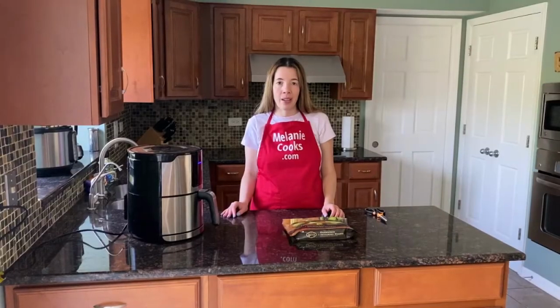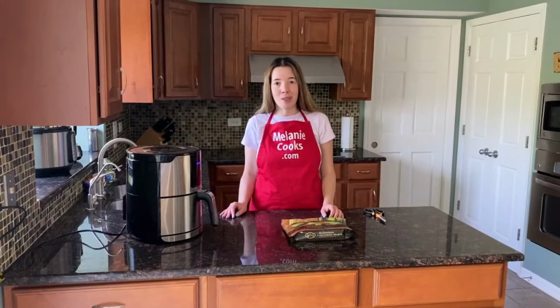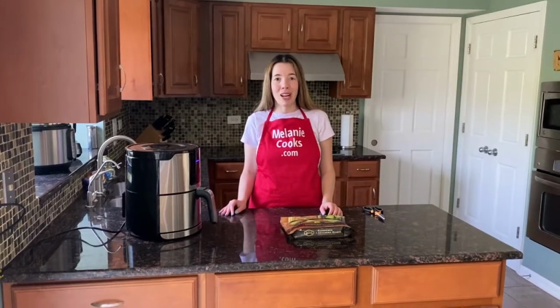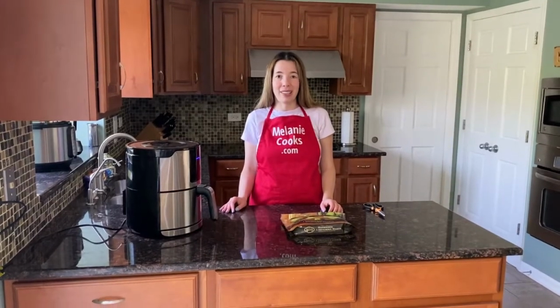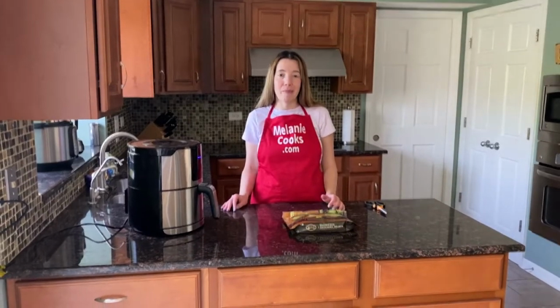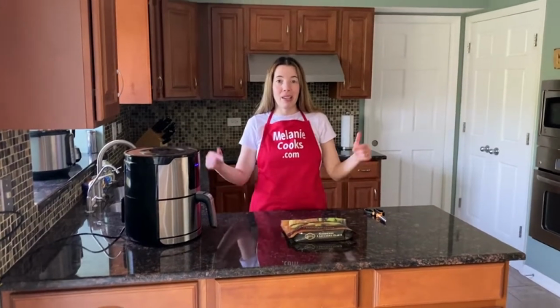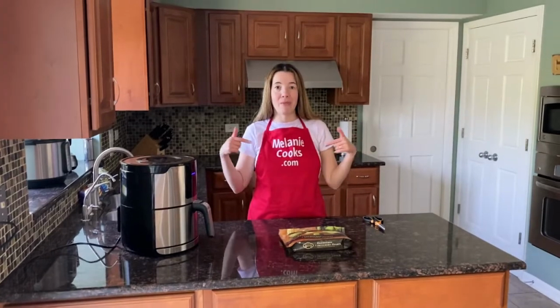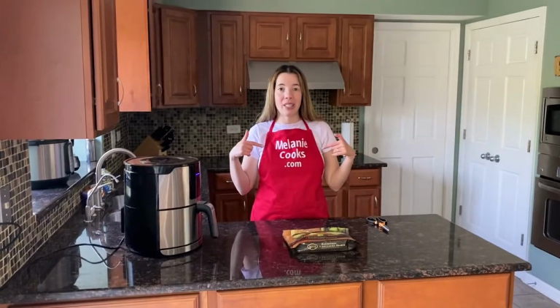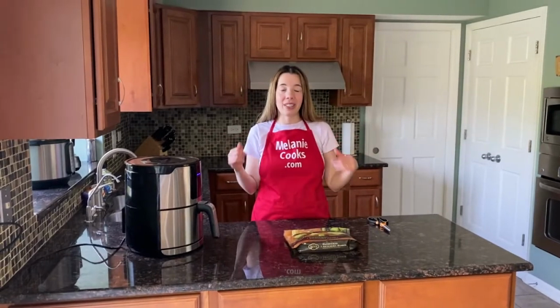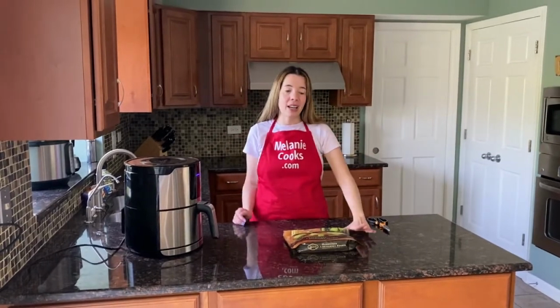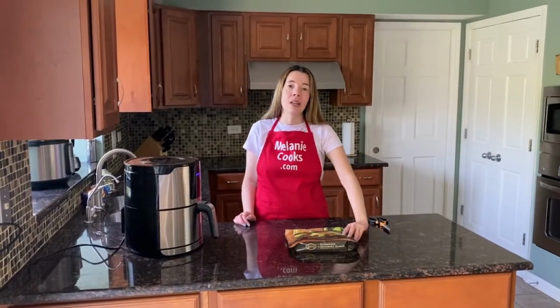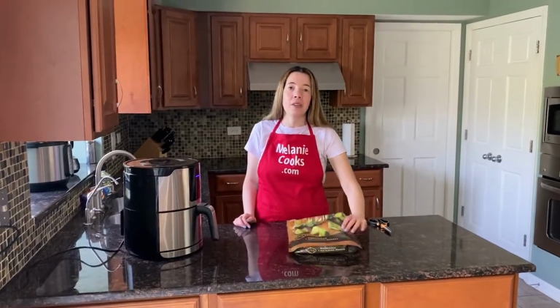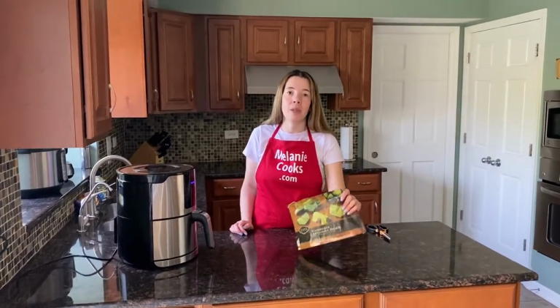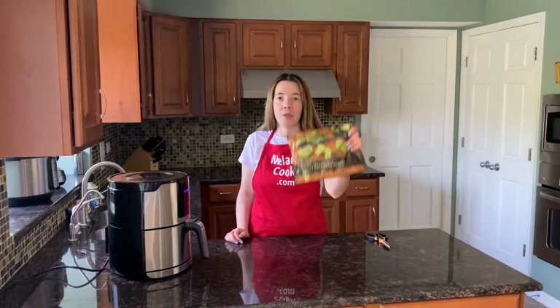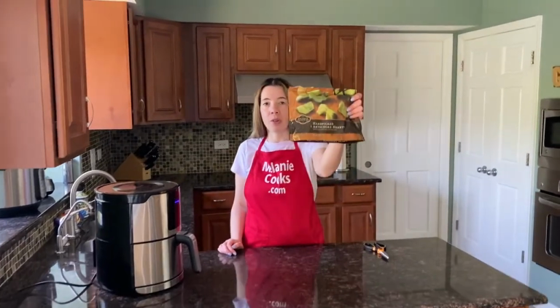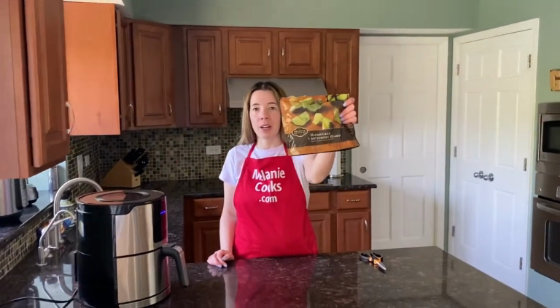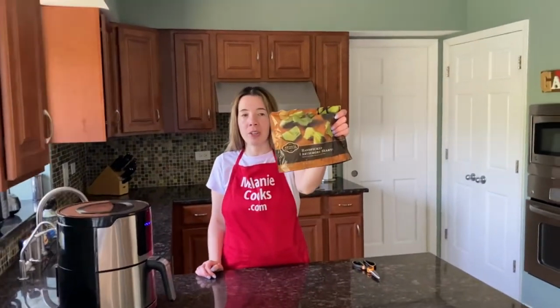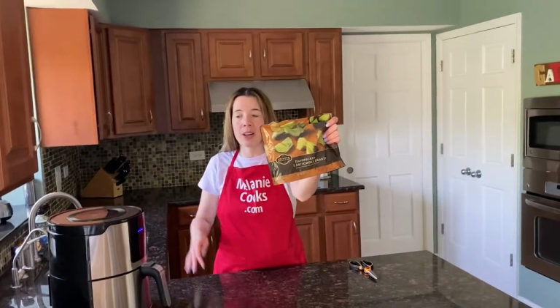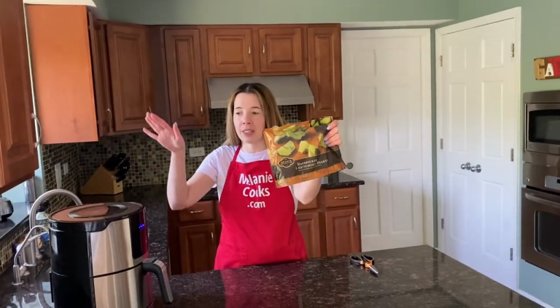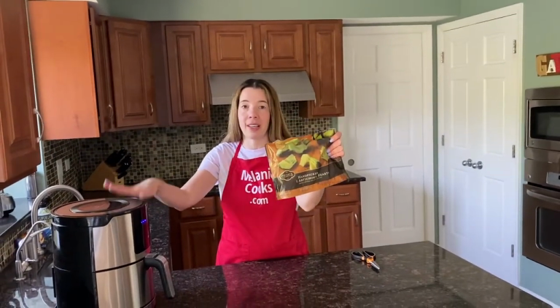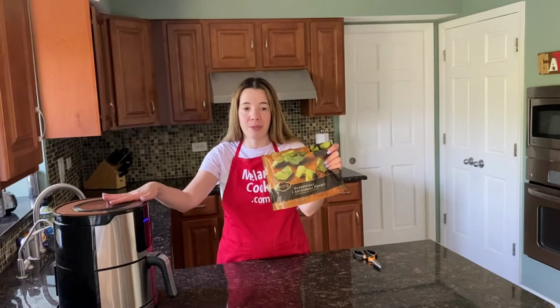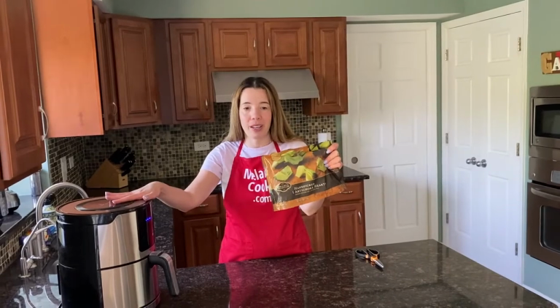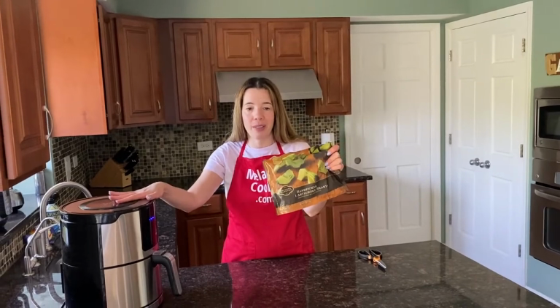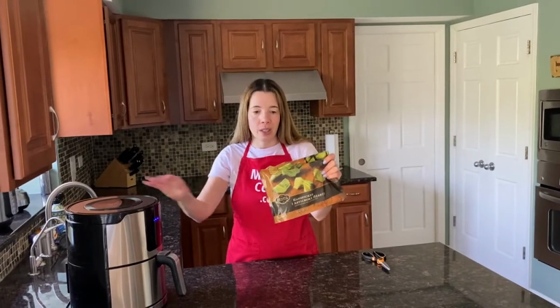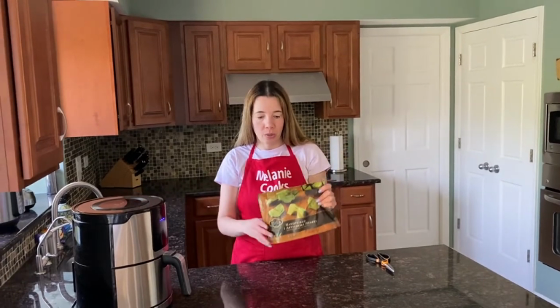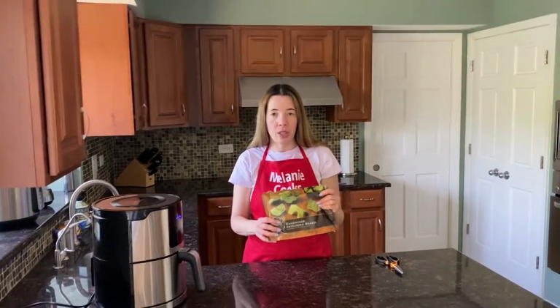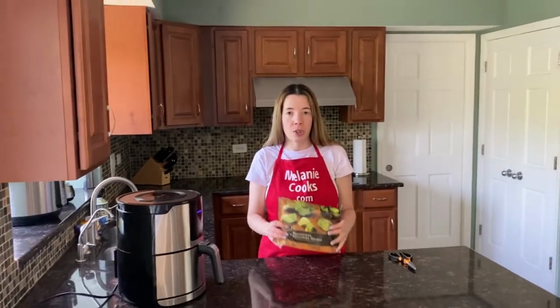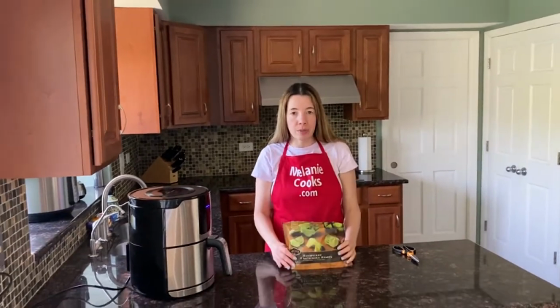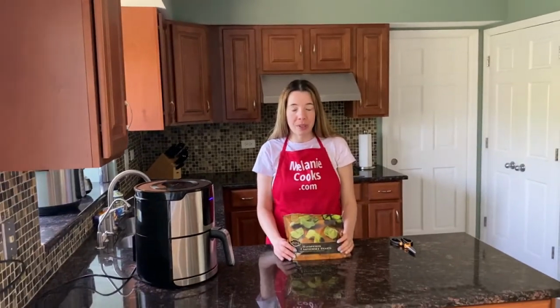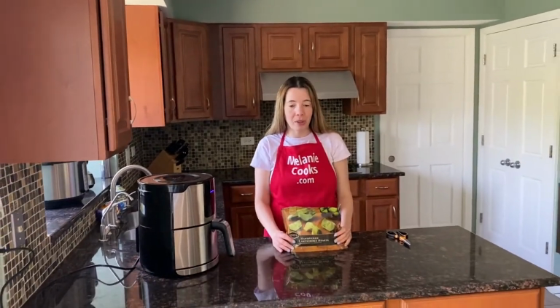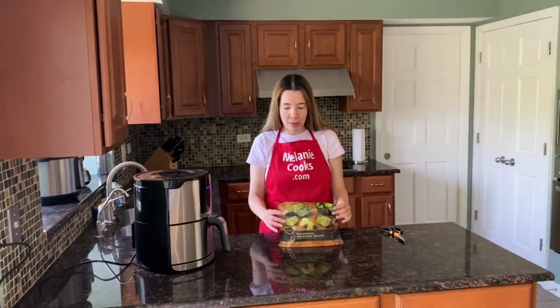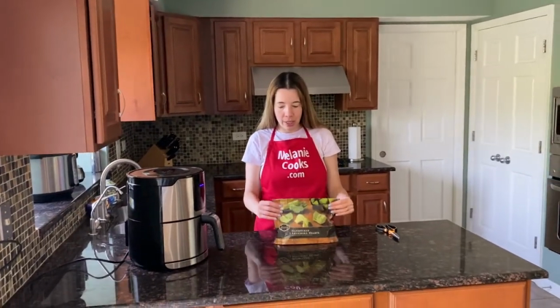Hello friends, I'm Melanie from MelanieCooks.com and today I will be cooking frozen artichoke hearts in the air fryer. We are cooking them straight from frozen, no need to defrost.